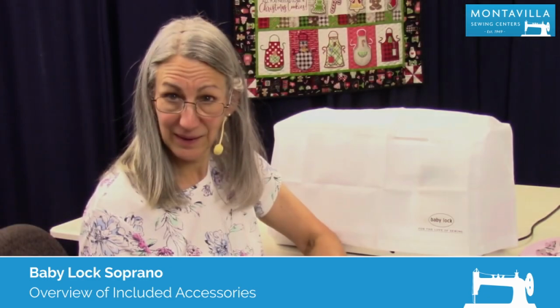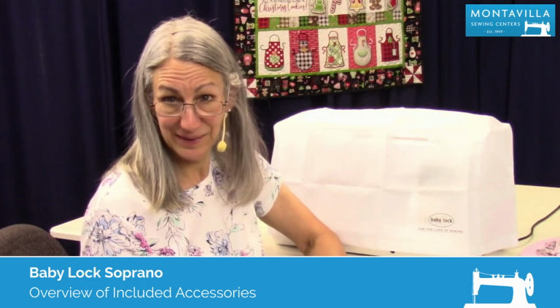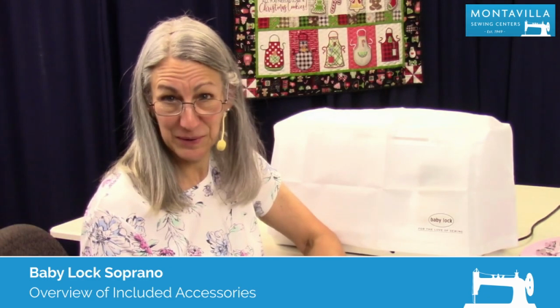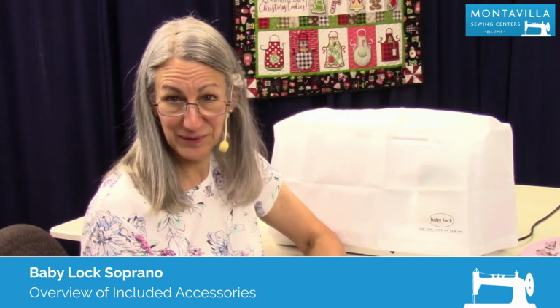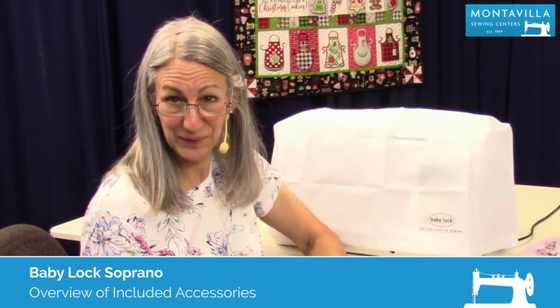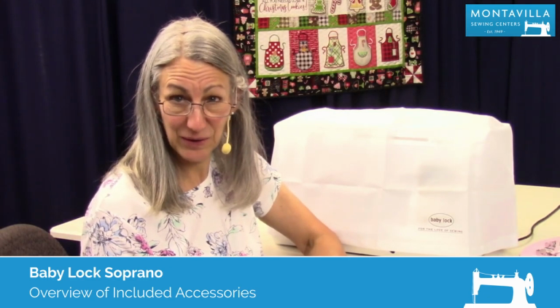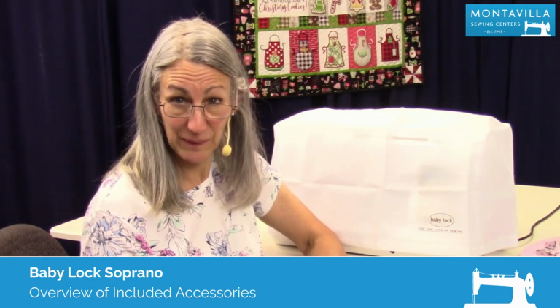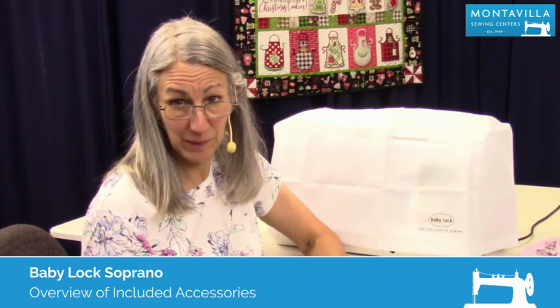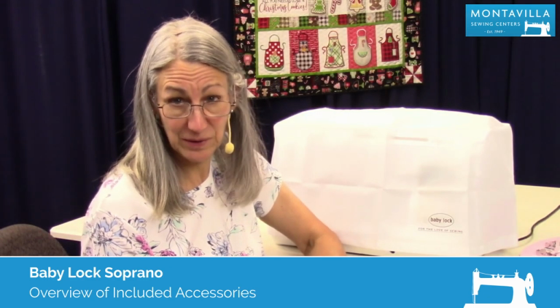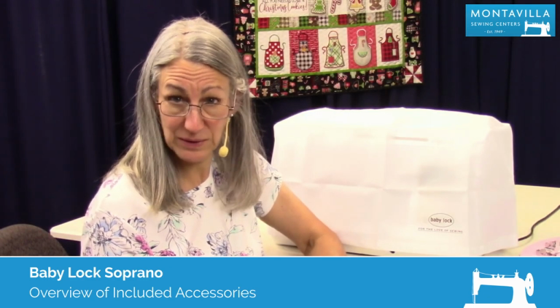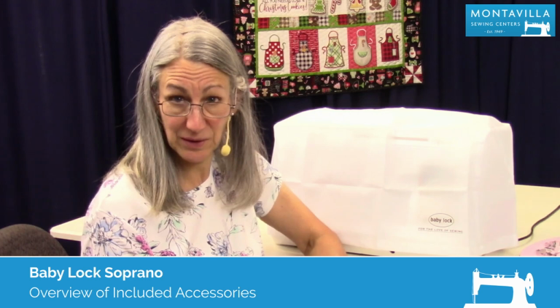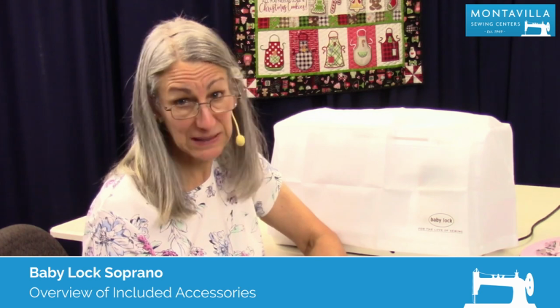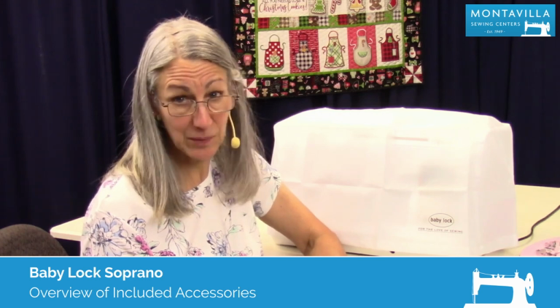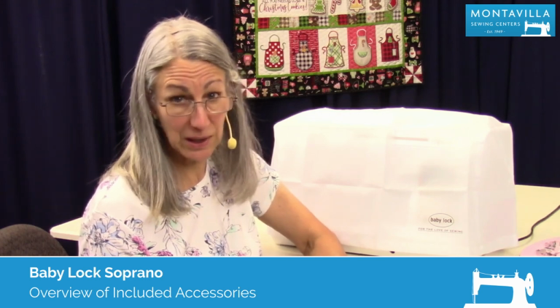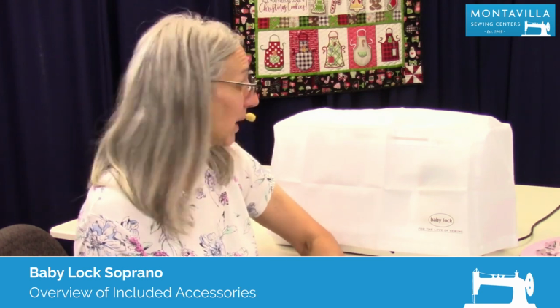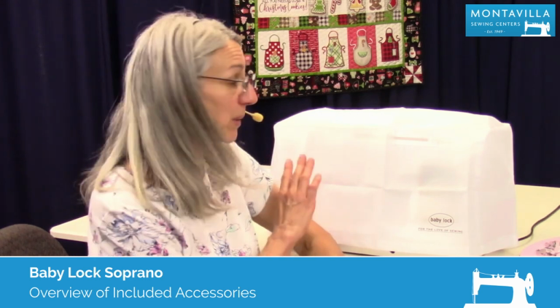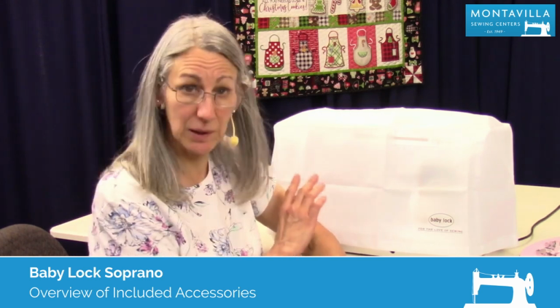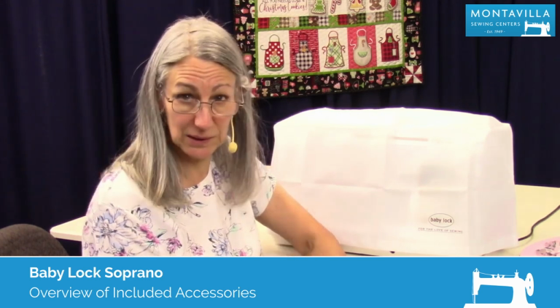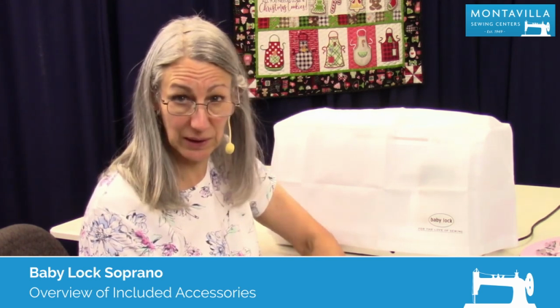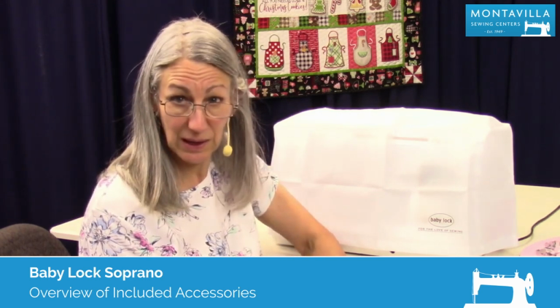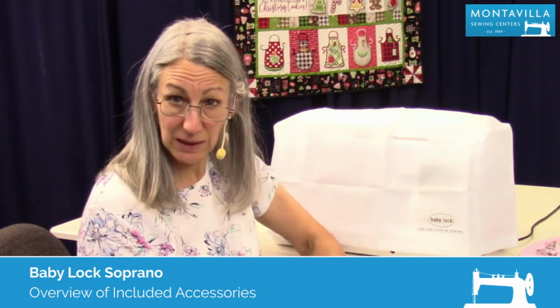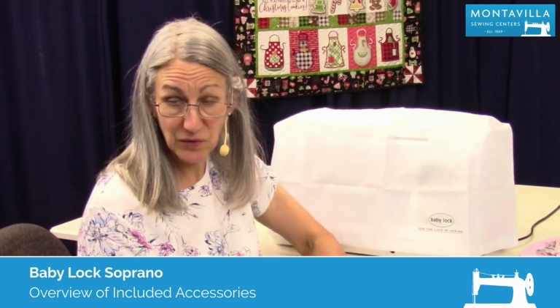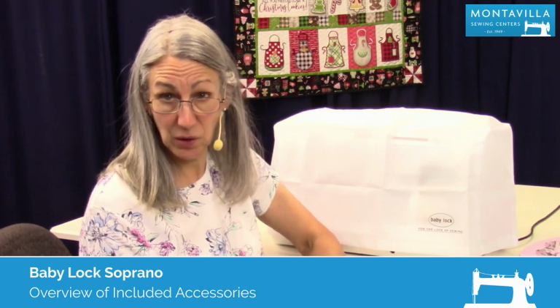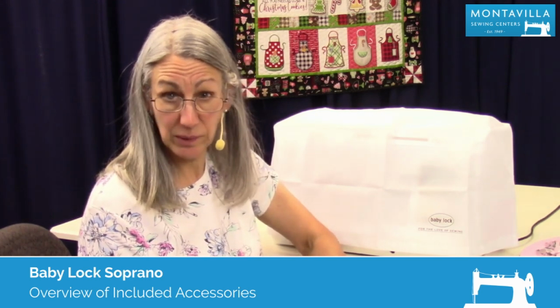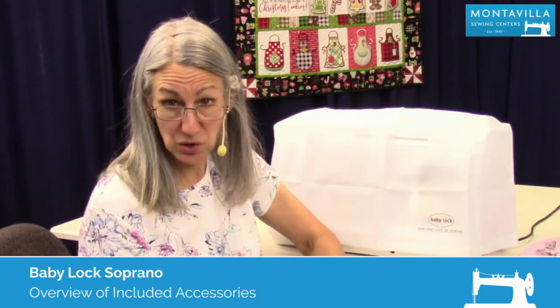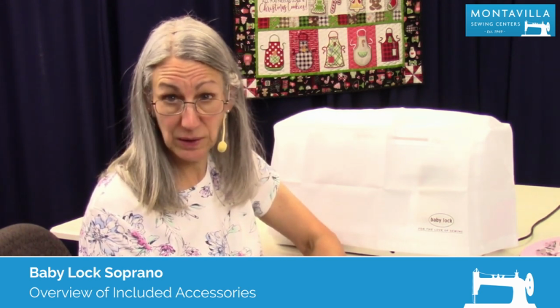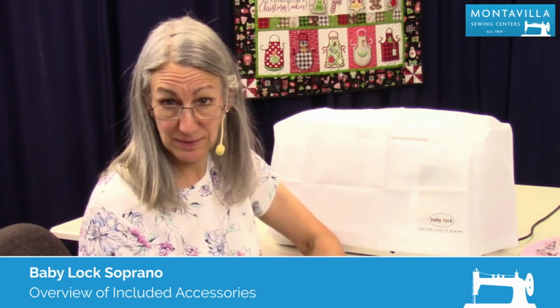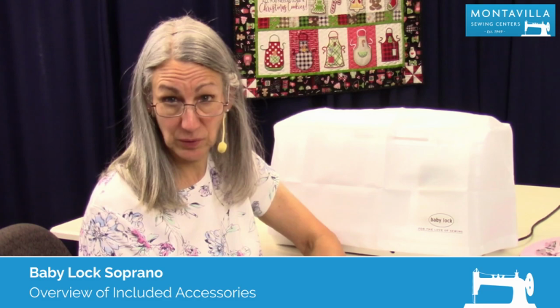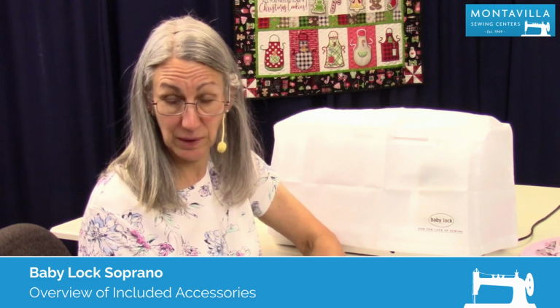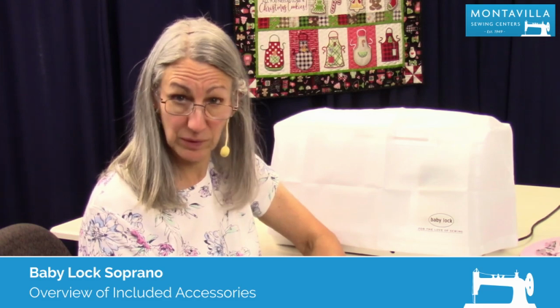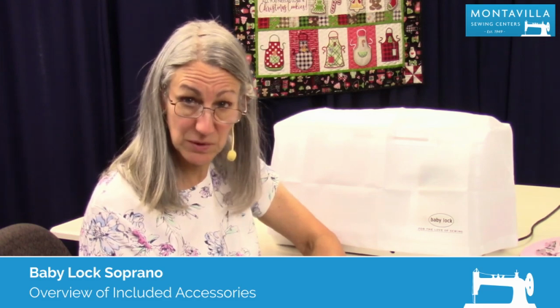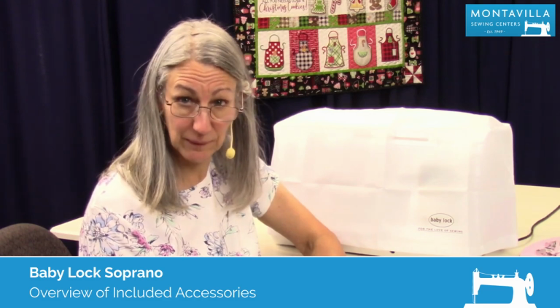Hi, I'm Karen. We're here at Montevilla Sewing Center, and today we're talking about the Baby Lock Lyric. In this video, I'm going to show you the accessories that come with this machine.